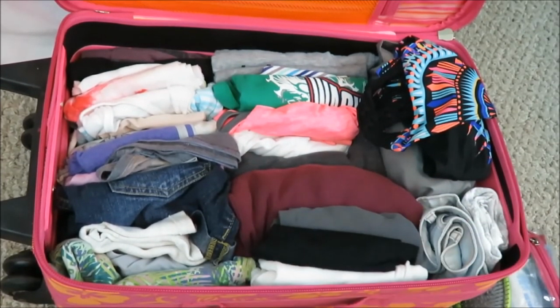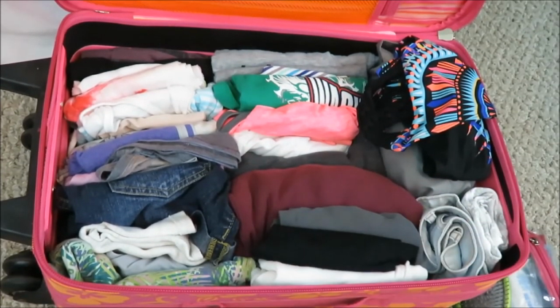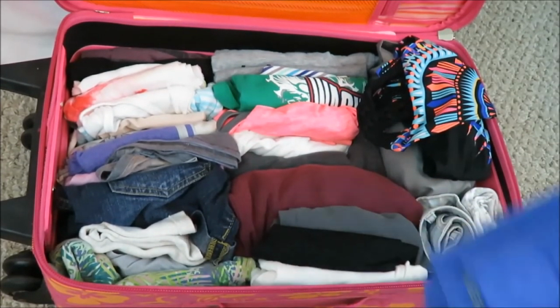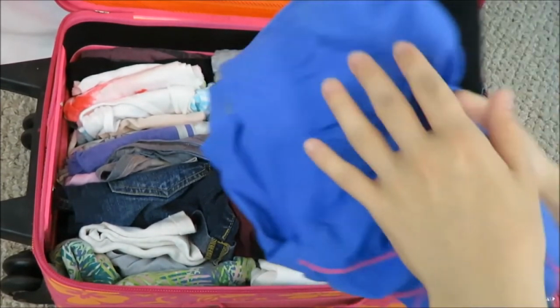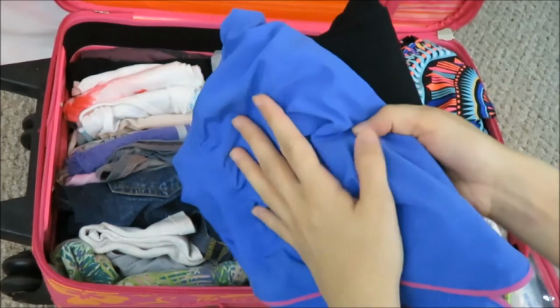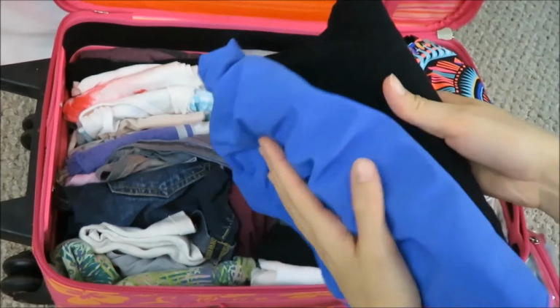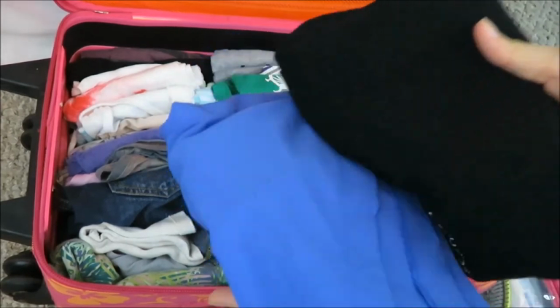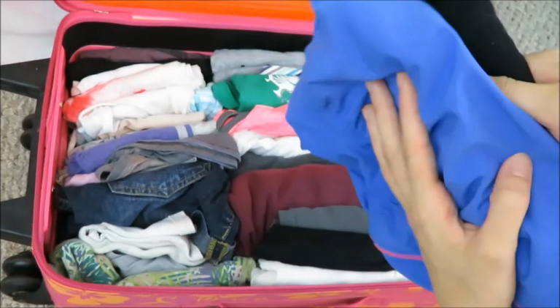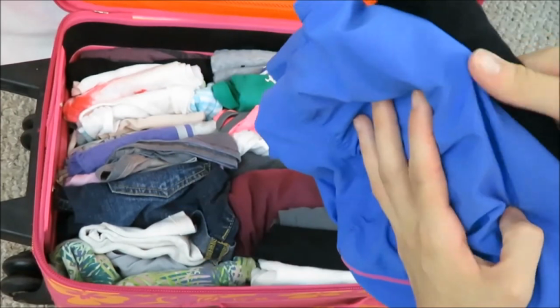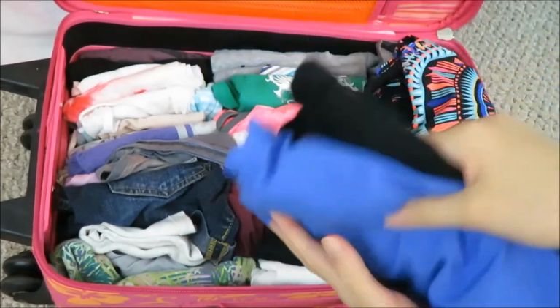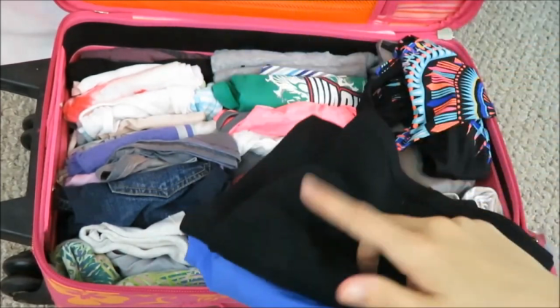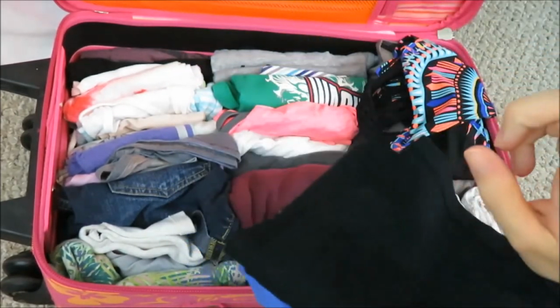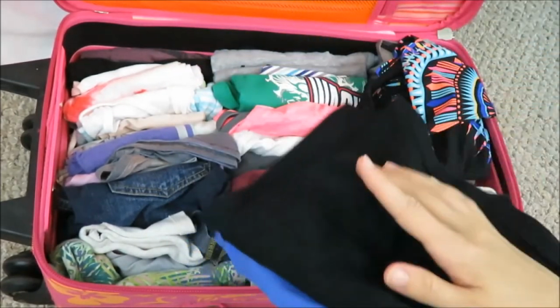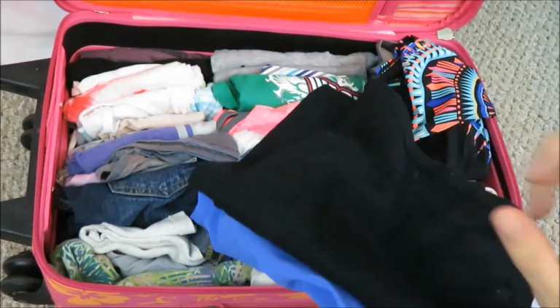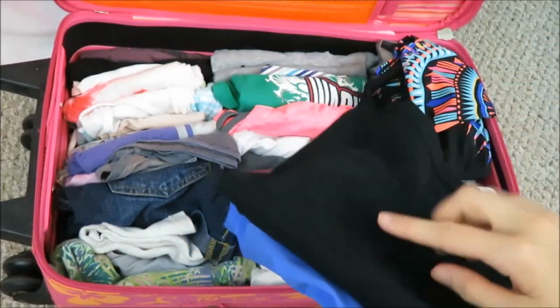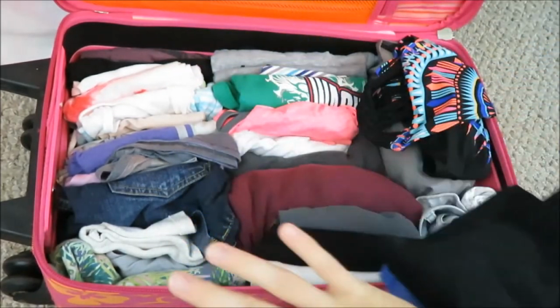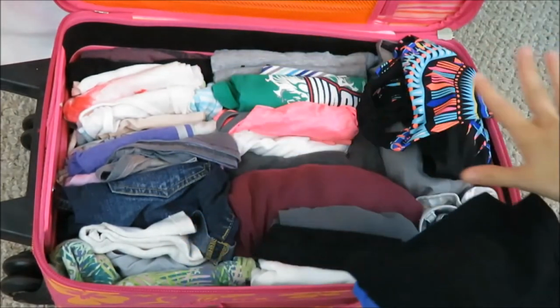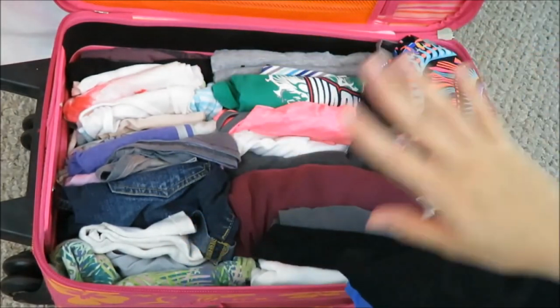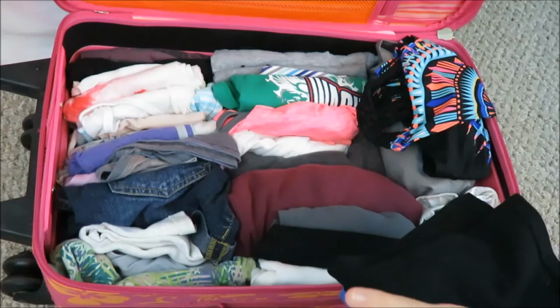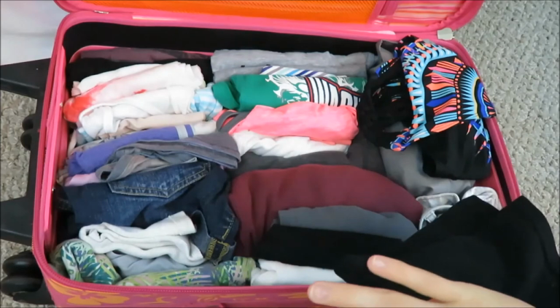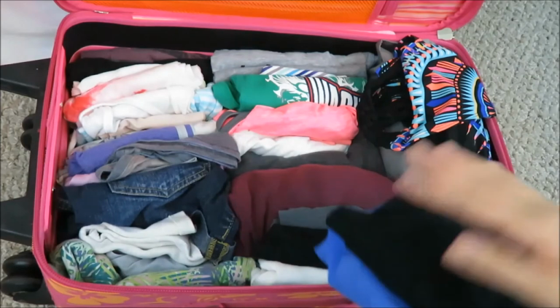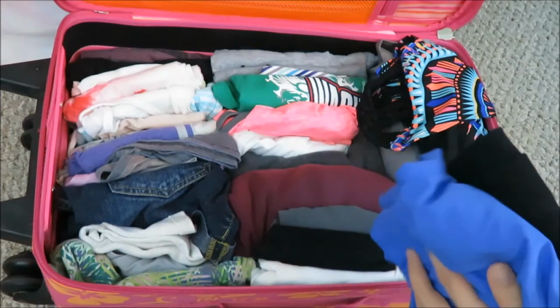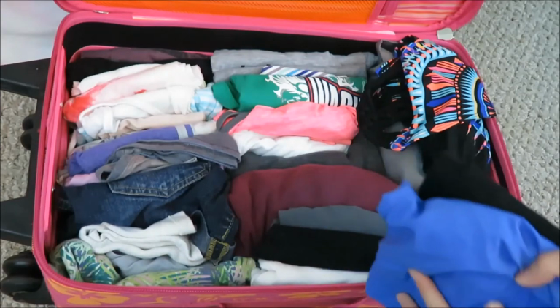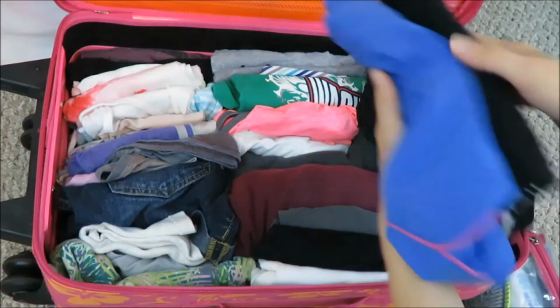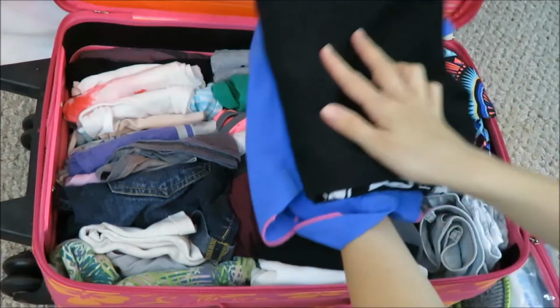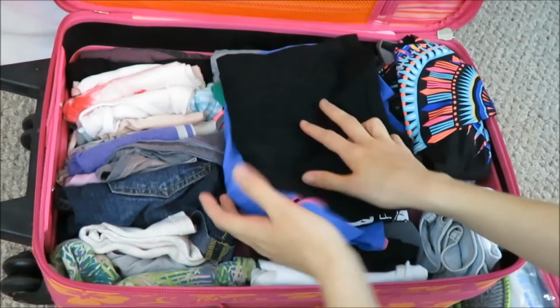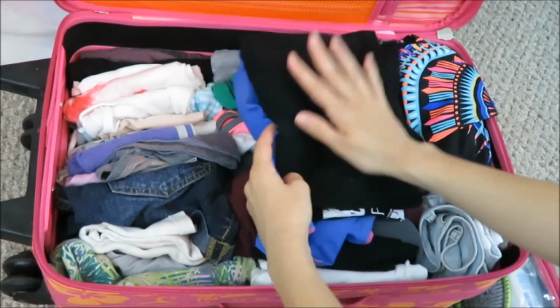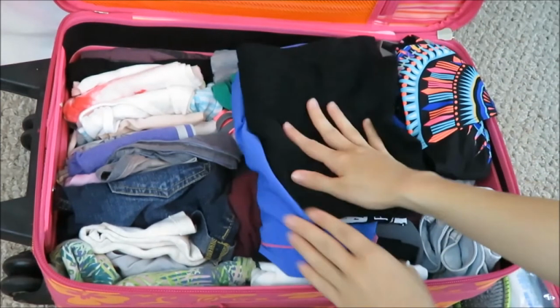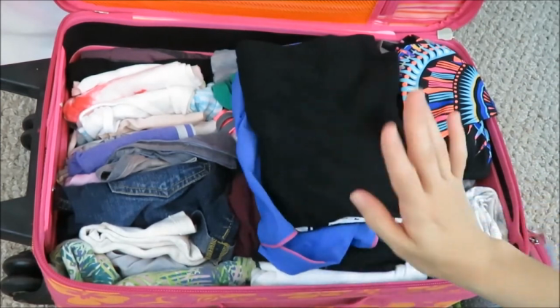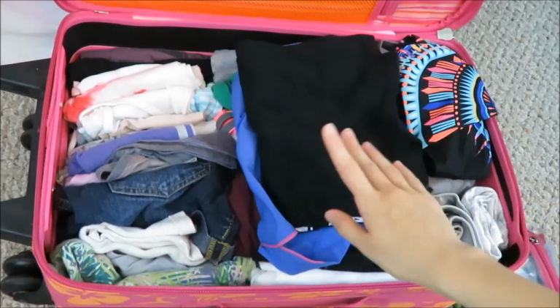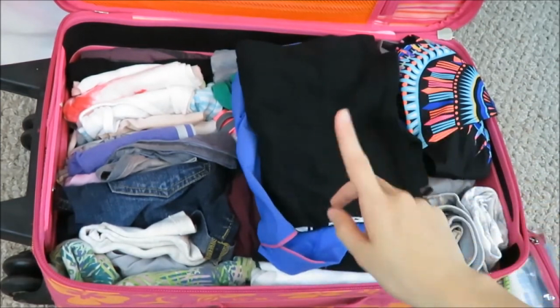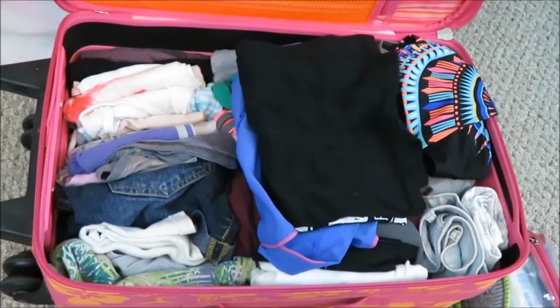After that I have a pair of pajamas — just shorts and a t-shirt. Since I'm going to be using these first out of everything in the suitcase, I'm going to set them right on top because I know I'm going to need them the night I get there.